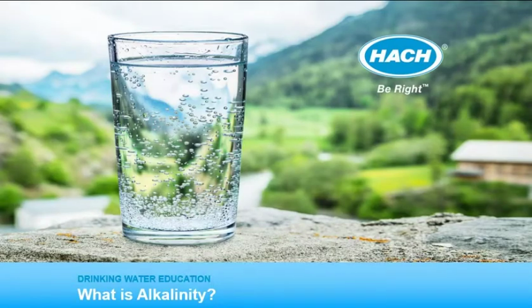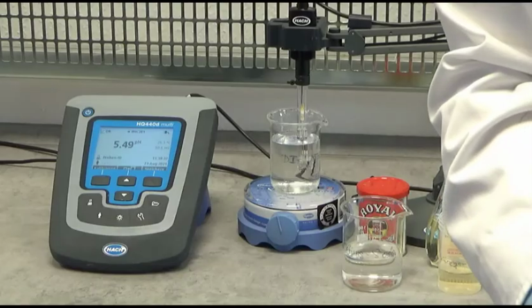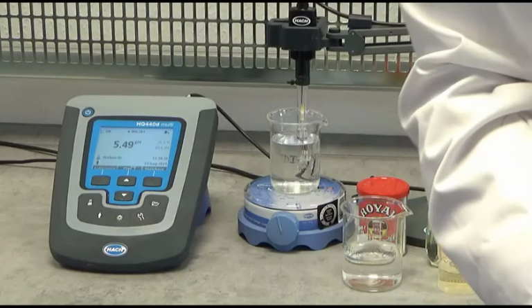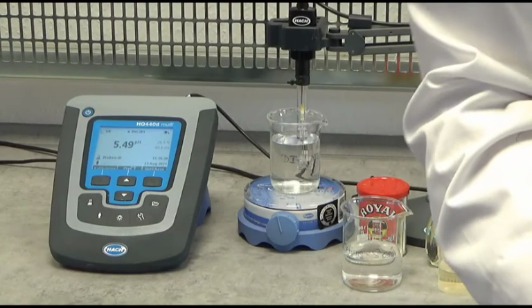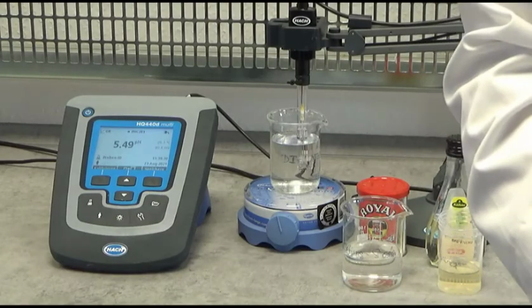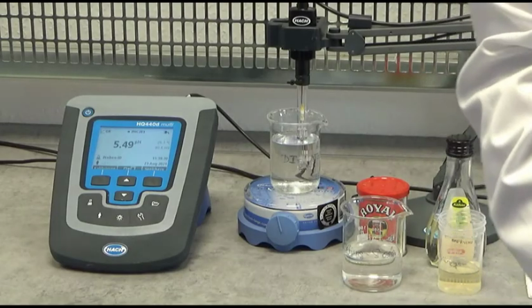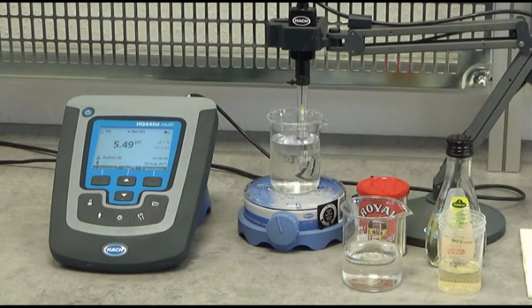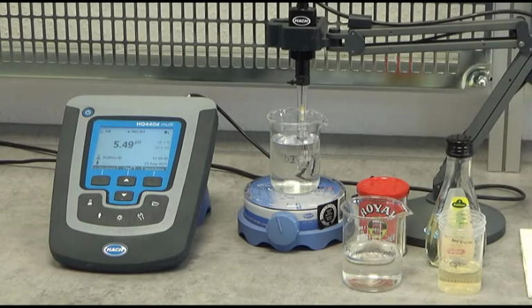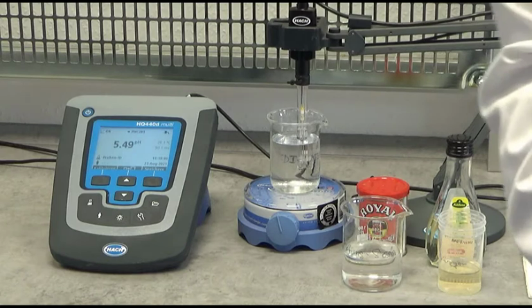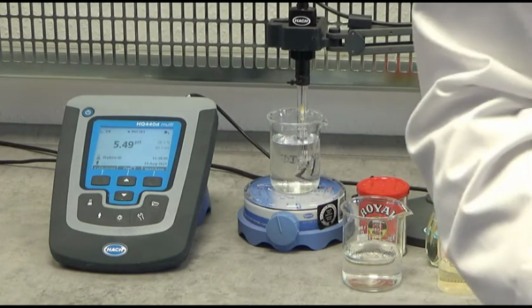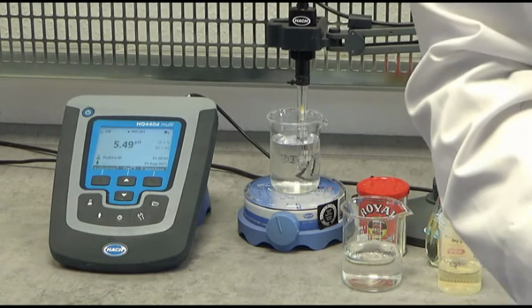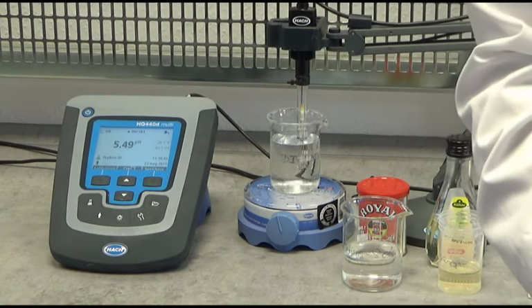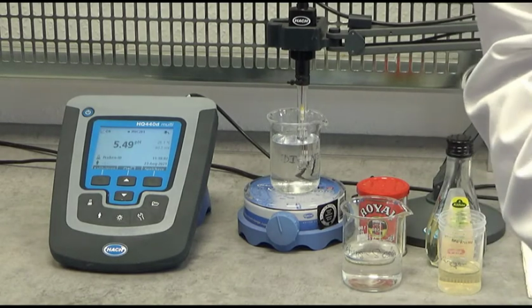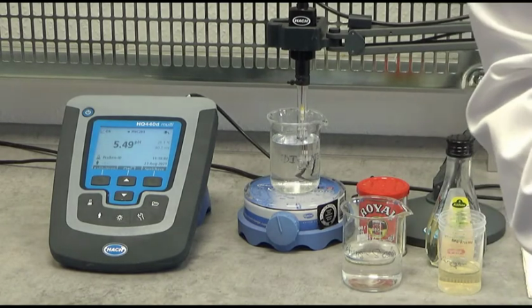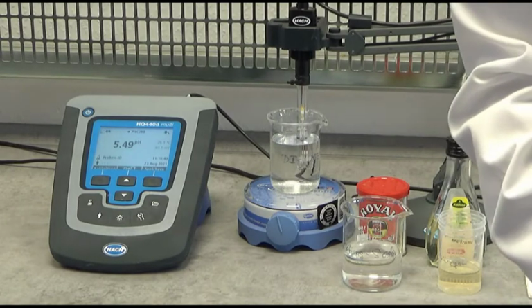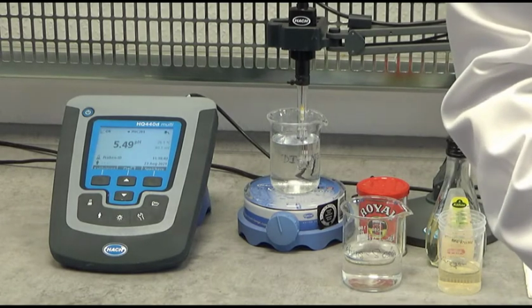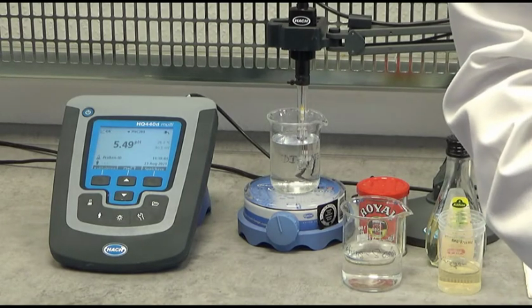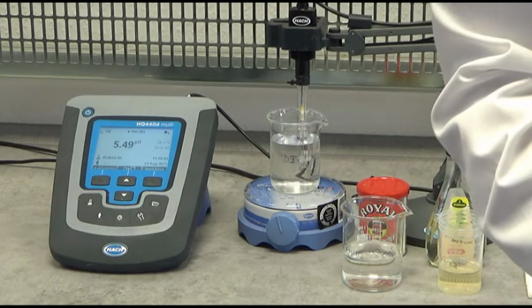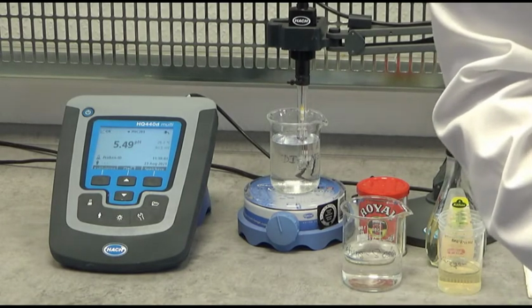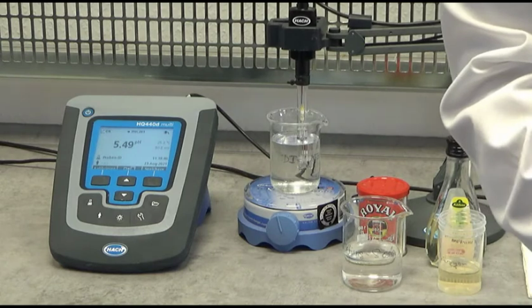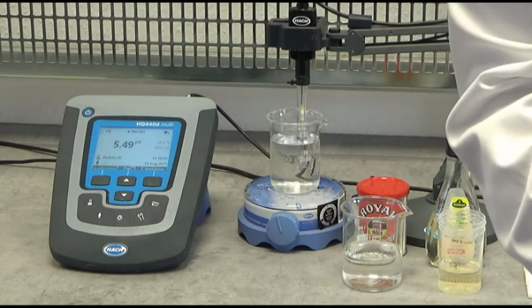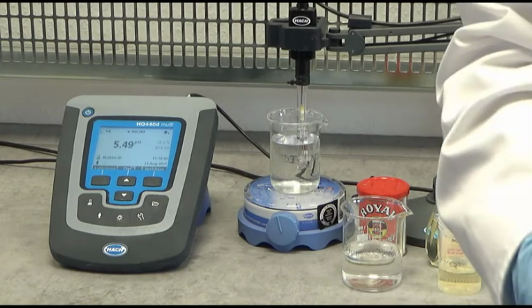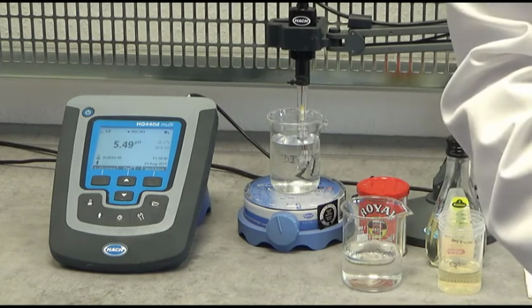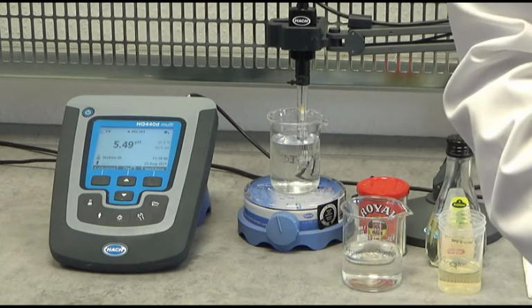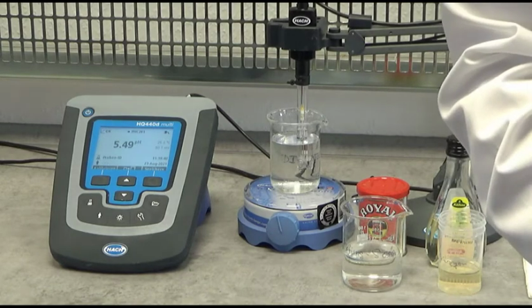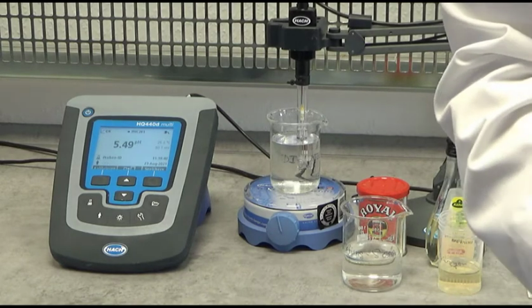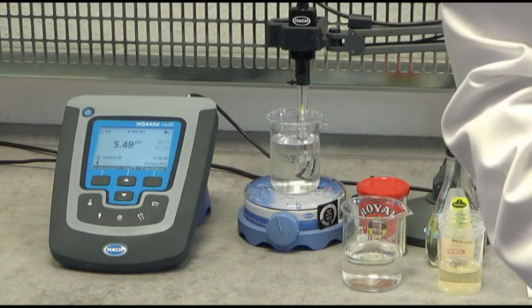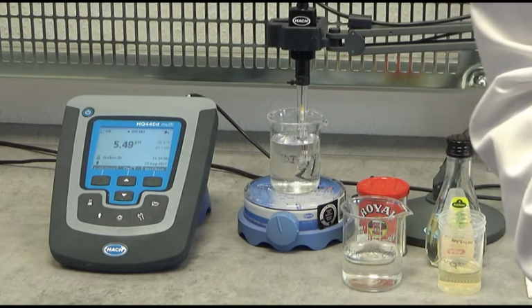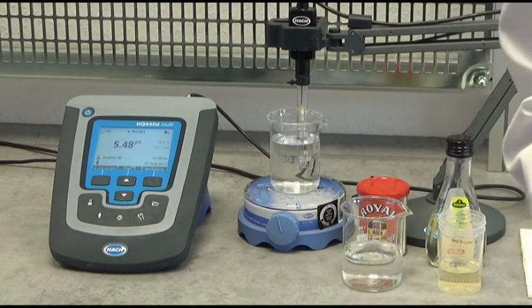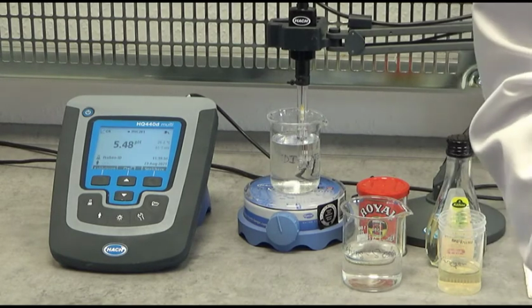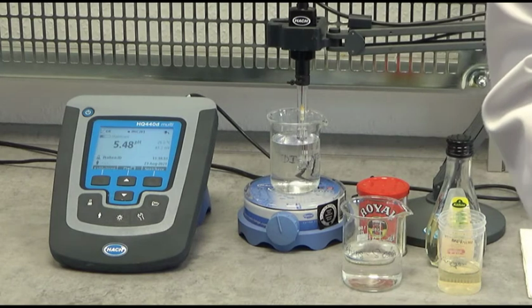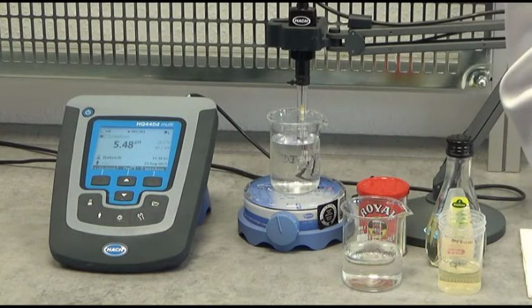In this short video, I would like to demonstrate what alkalinity is. A measurement of alkalinity in water can tell you how much acid or base can be absorbed without changing the pH of the water.